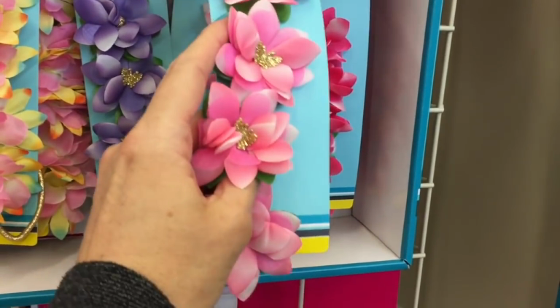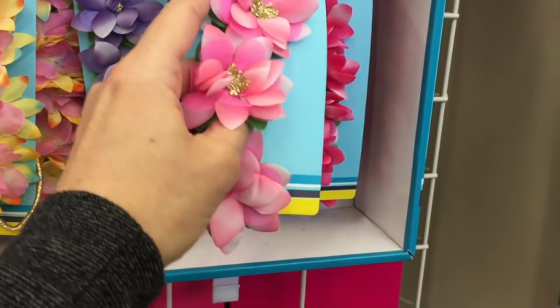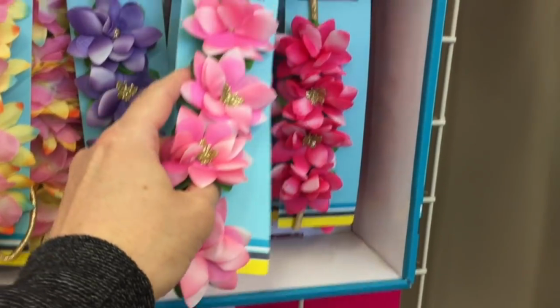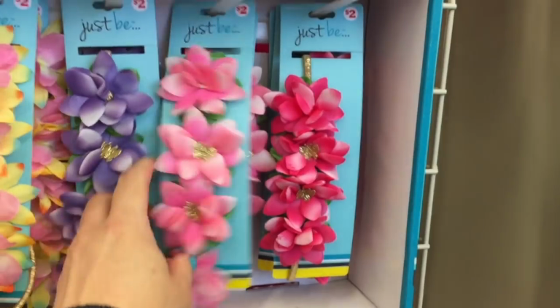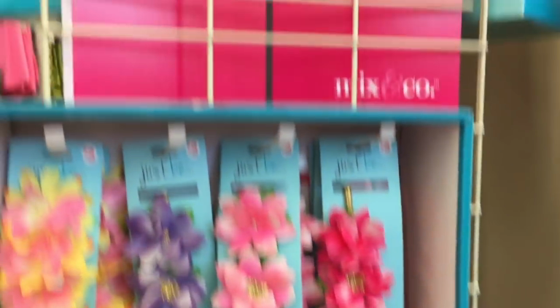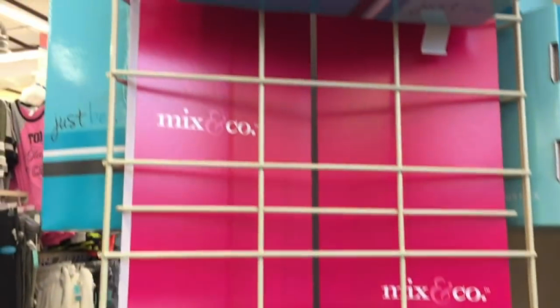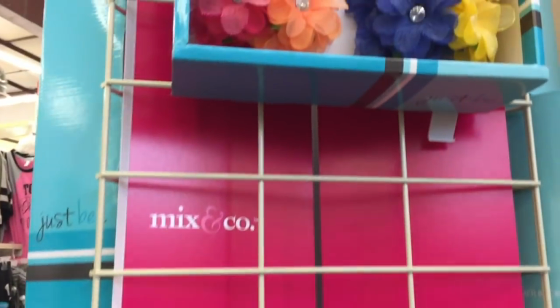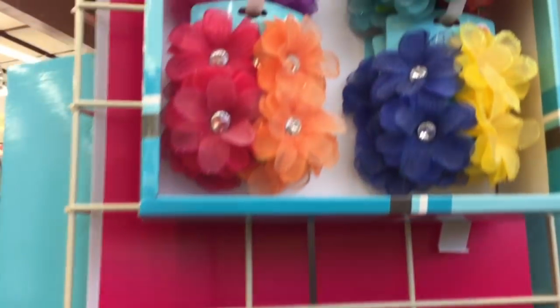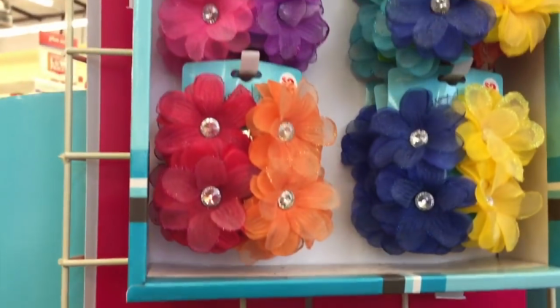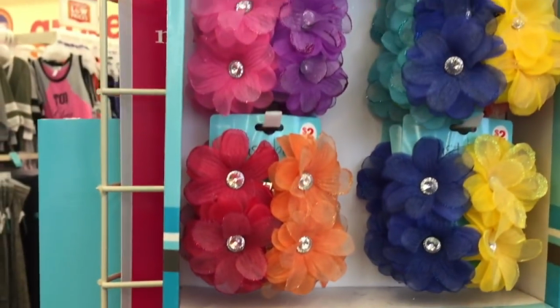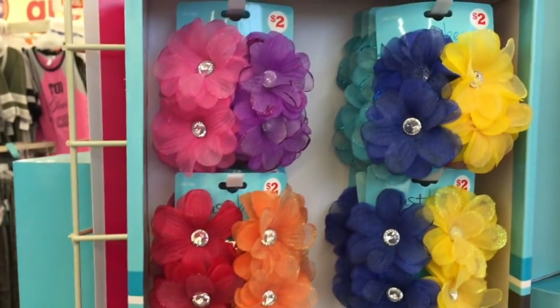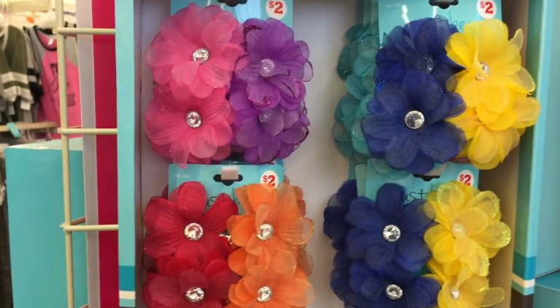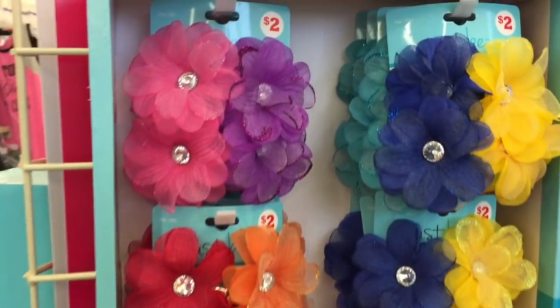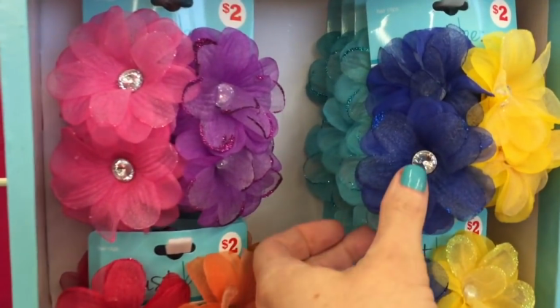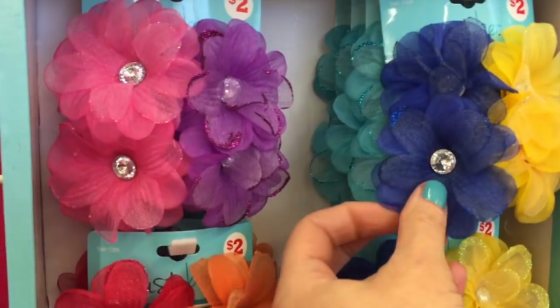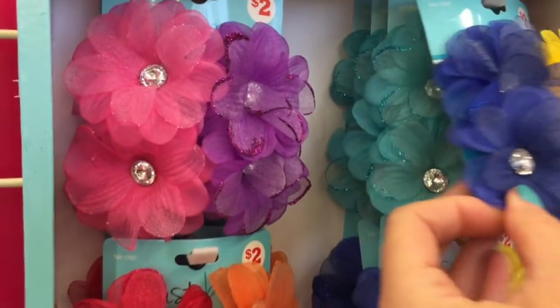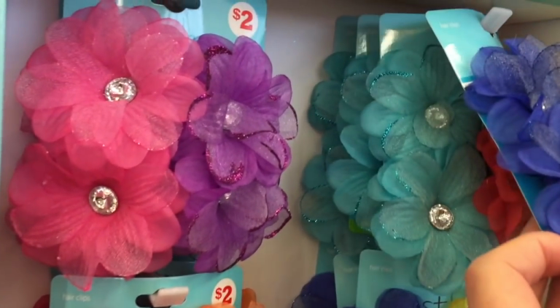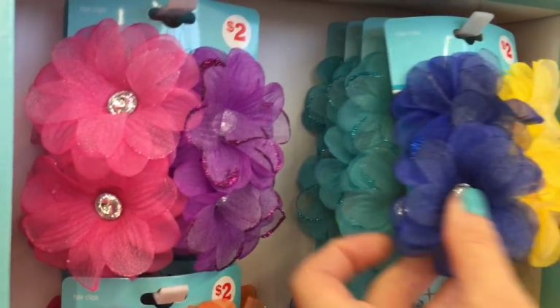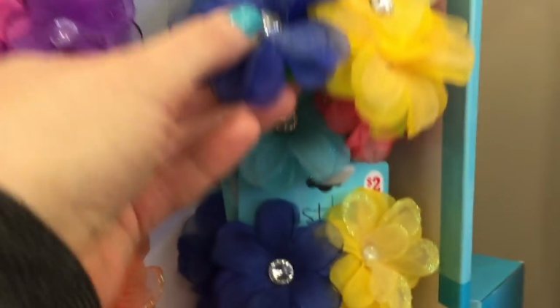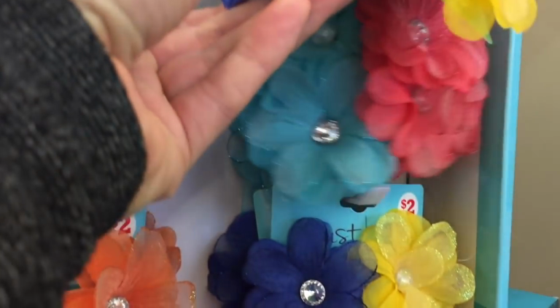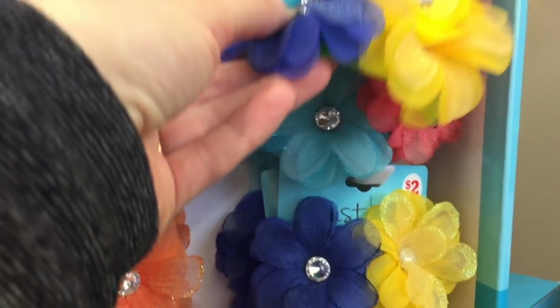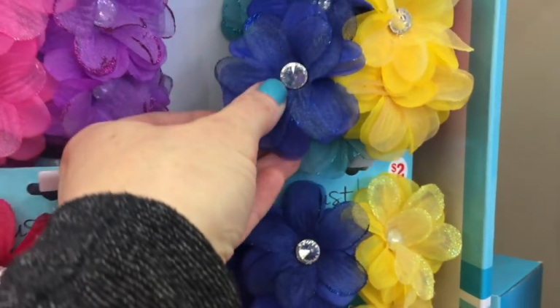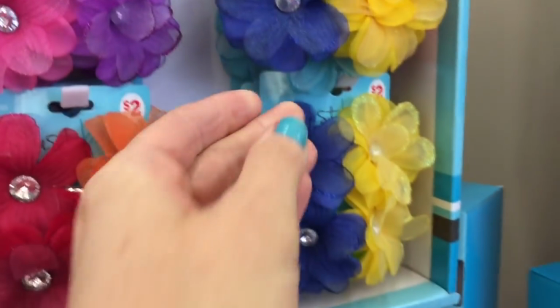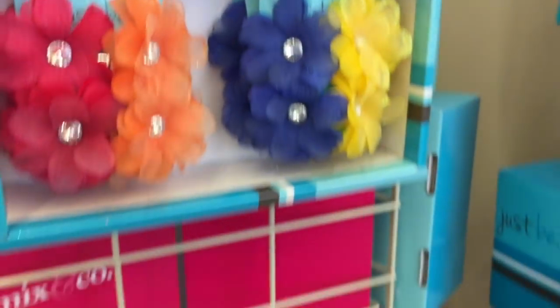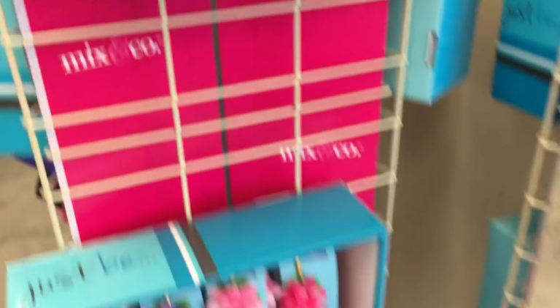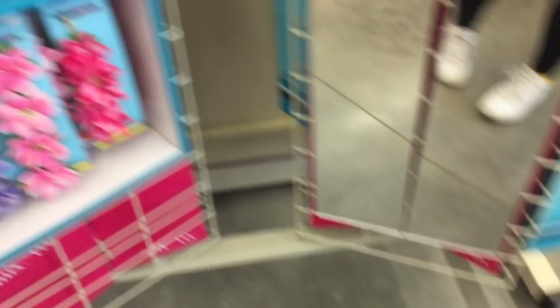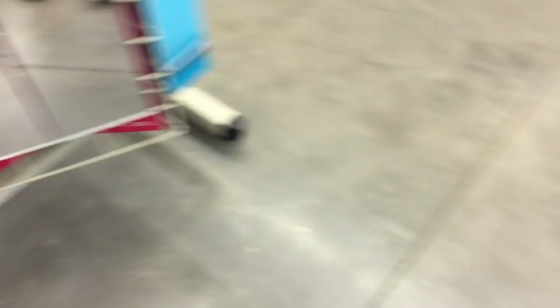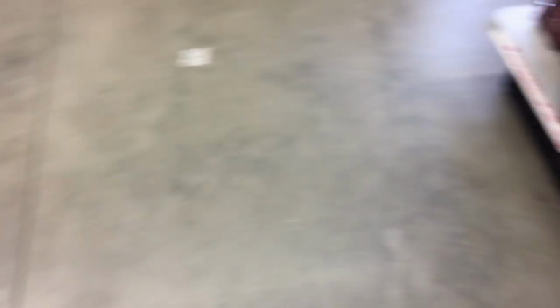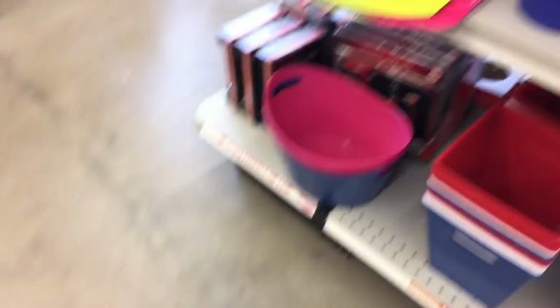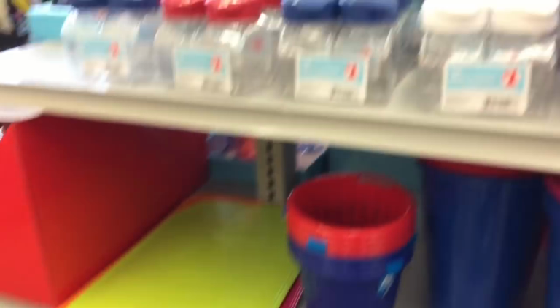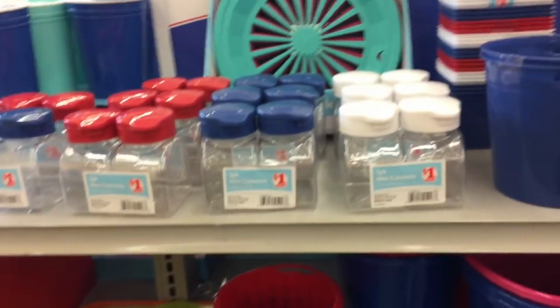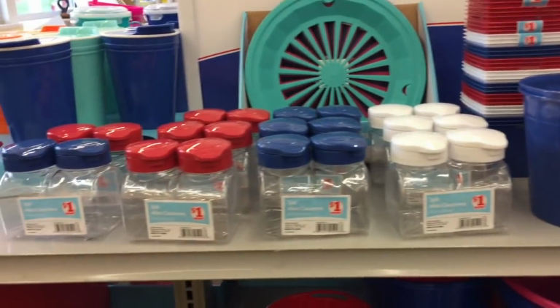I think these are so pretty. Those would make really pretty planner accessories as well — like some sort of planner belly band. All of you crafters out there, you hardcore crafters, I know you probably already have ten ideas for those.